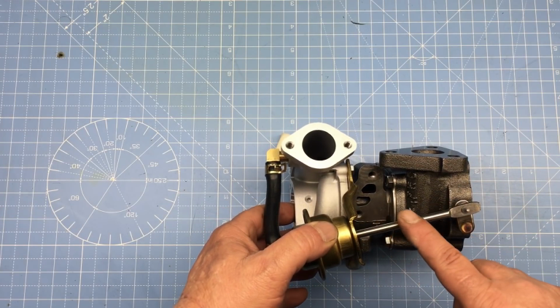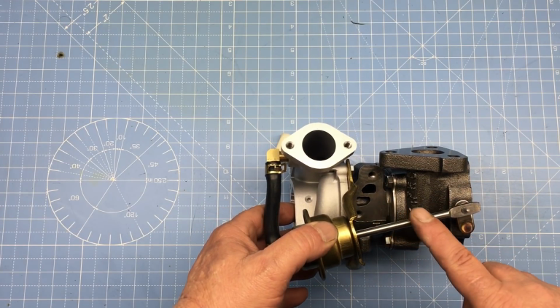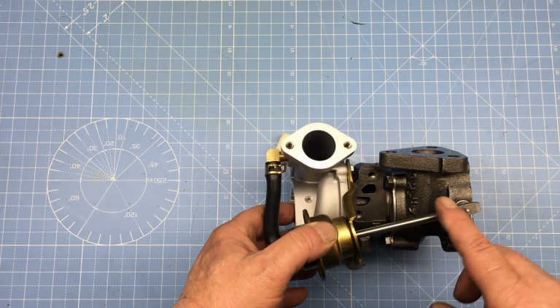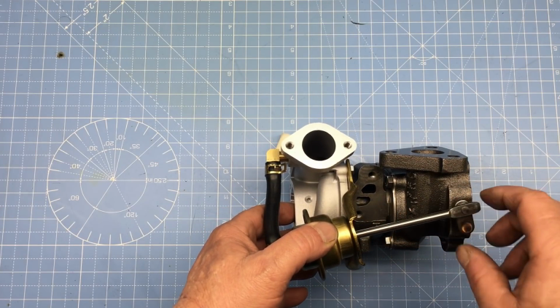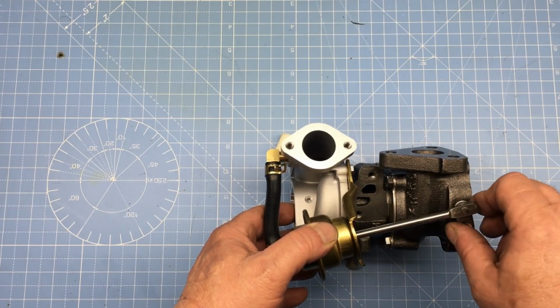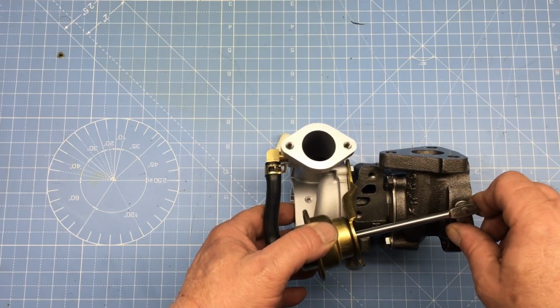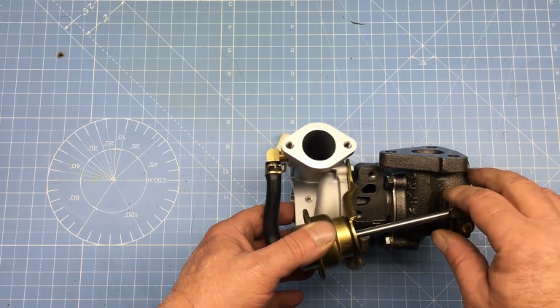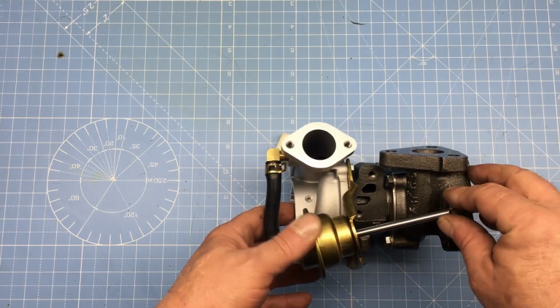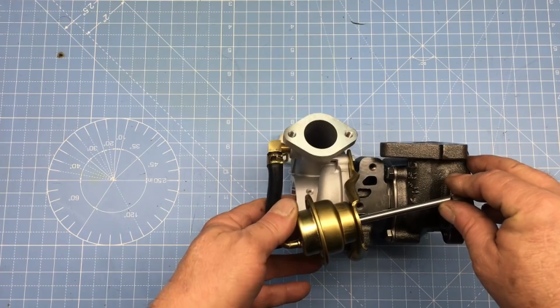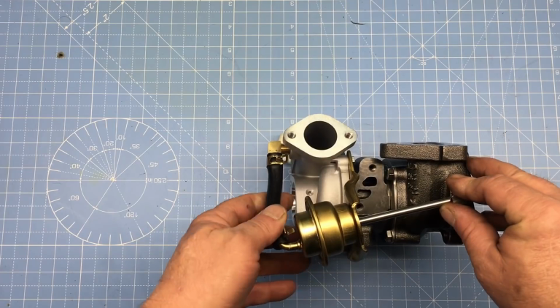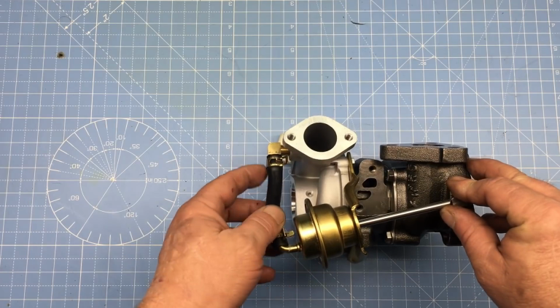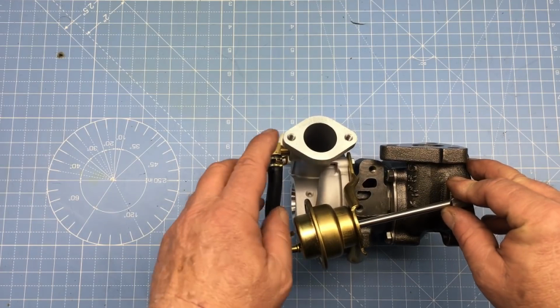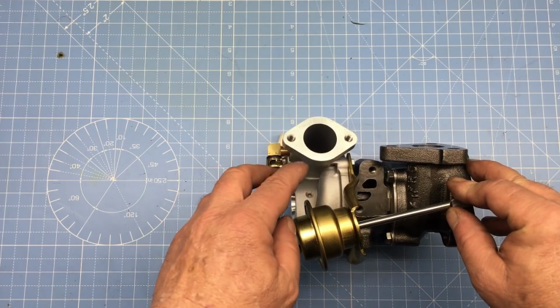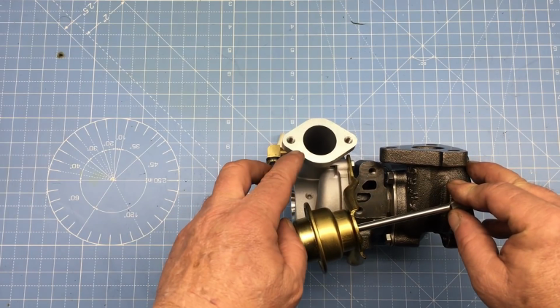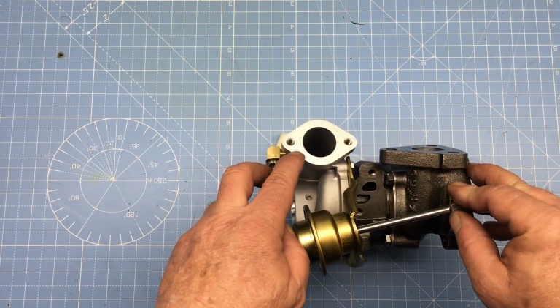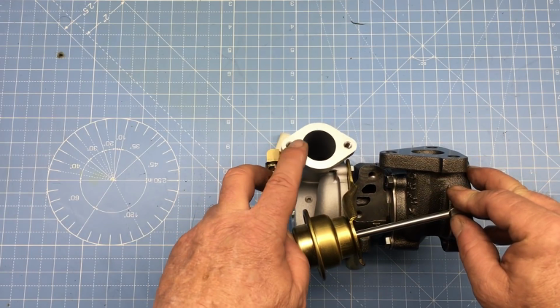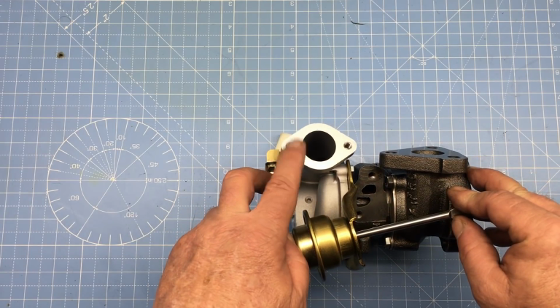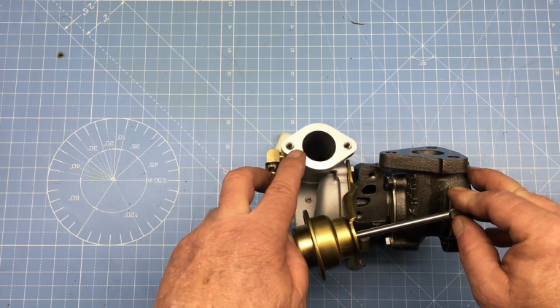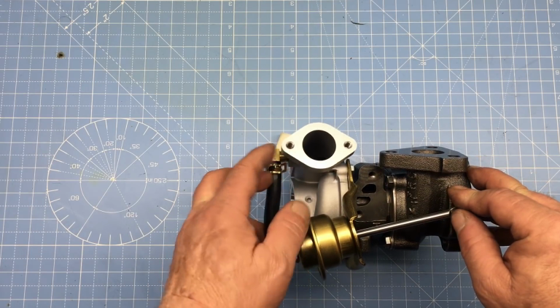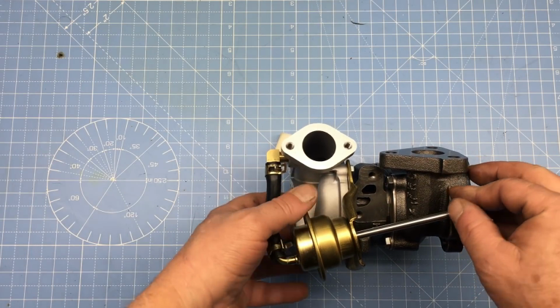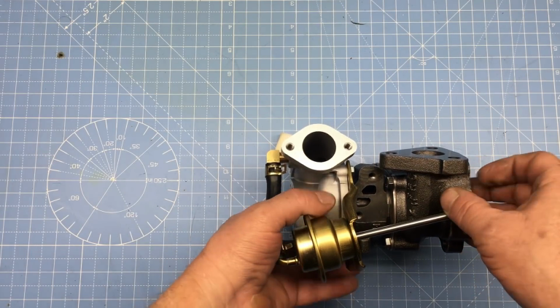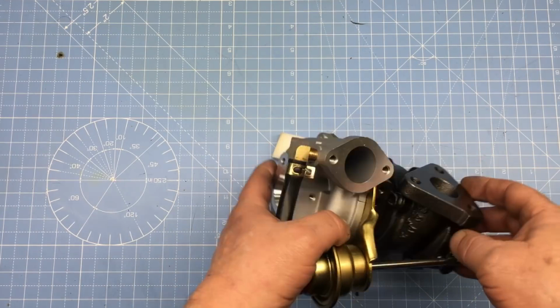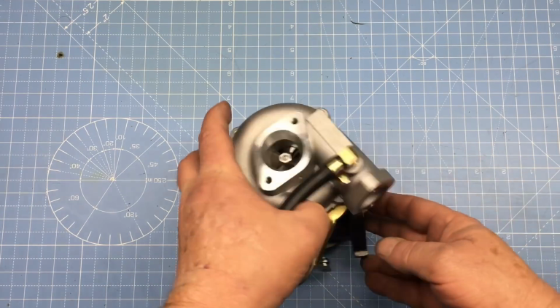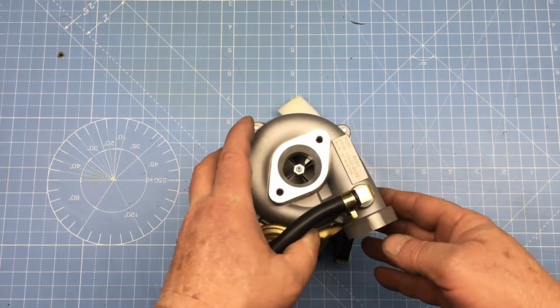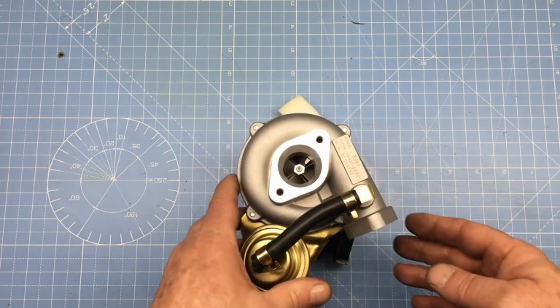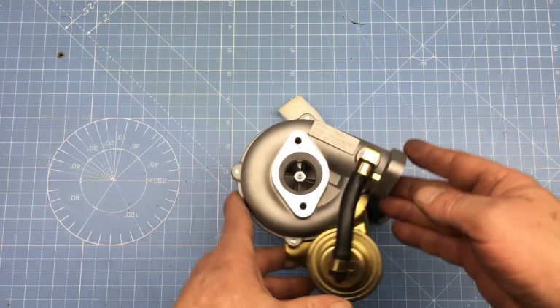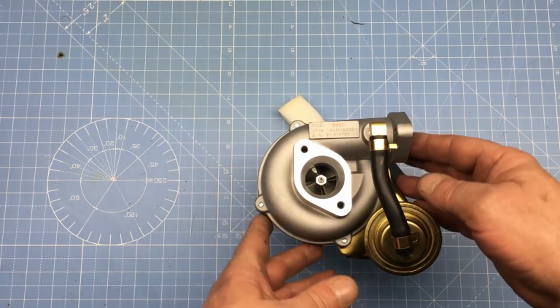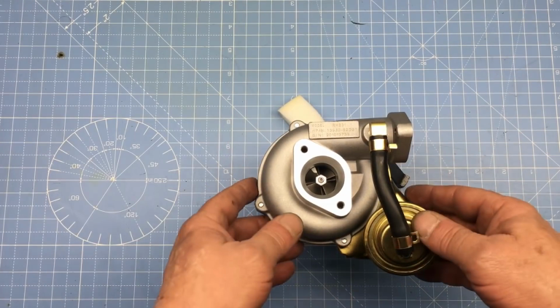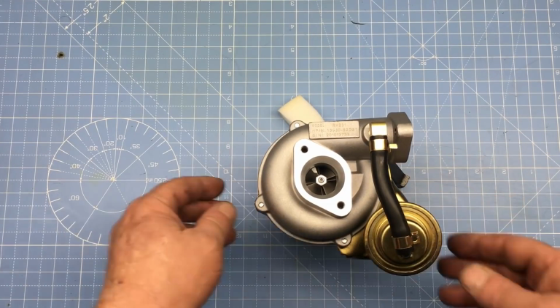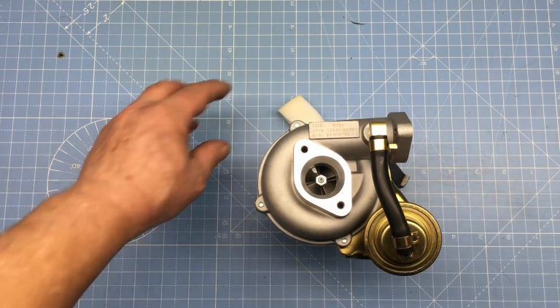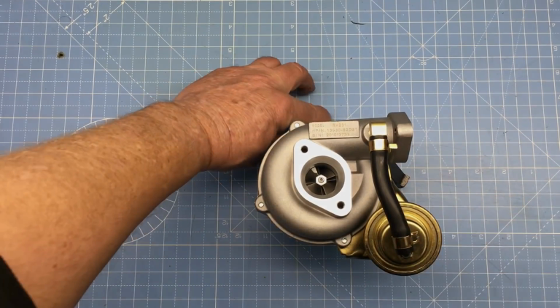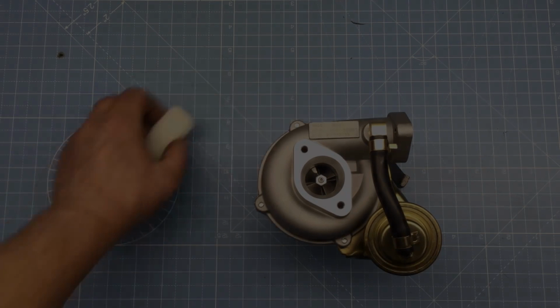Now, the boost is set by this wastegate accumulator, and as I recall, this turbo generates 15 pounds of boost. Now, that's going to be way too much, and we're going to have to dial it back to a reasonable number.